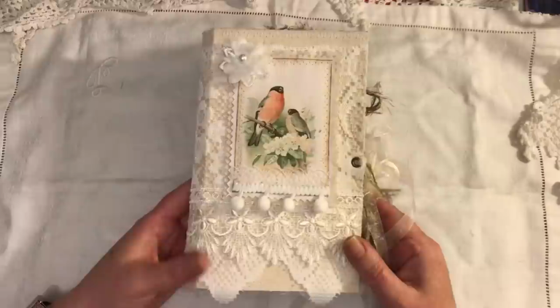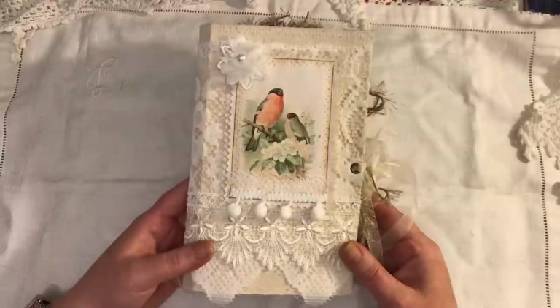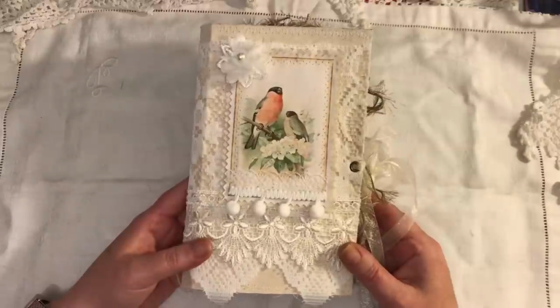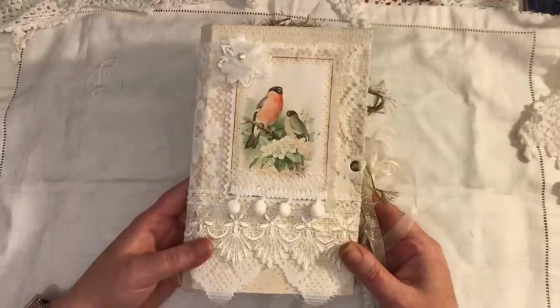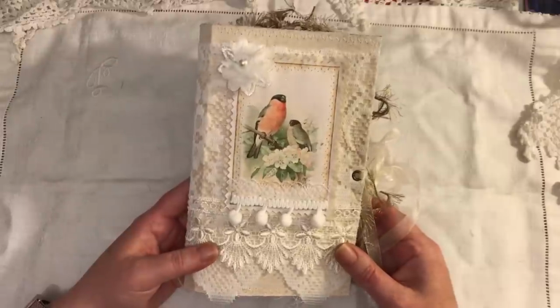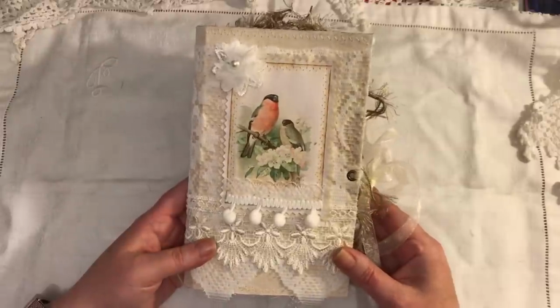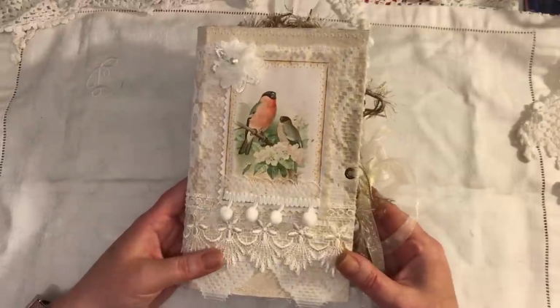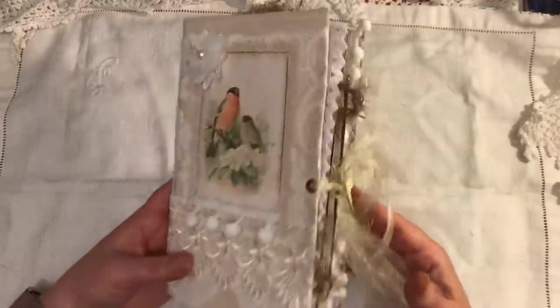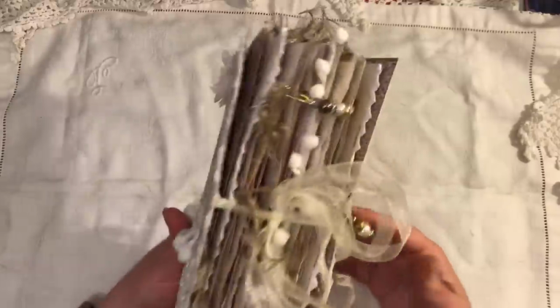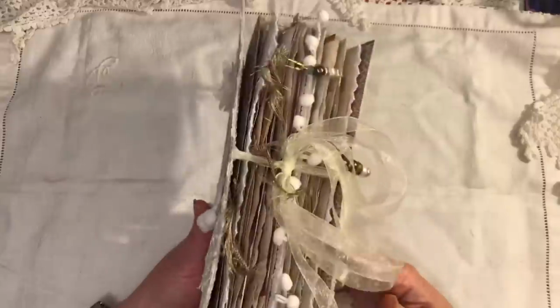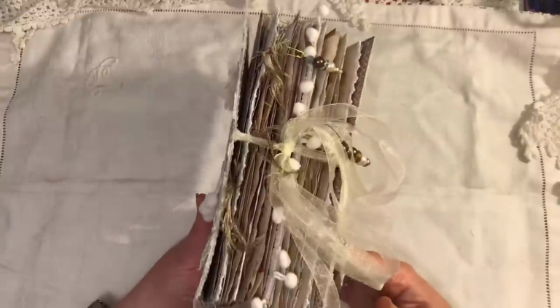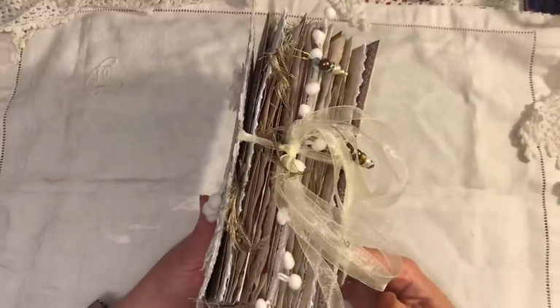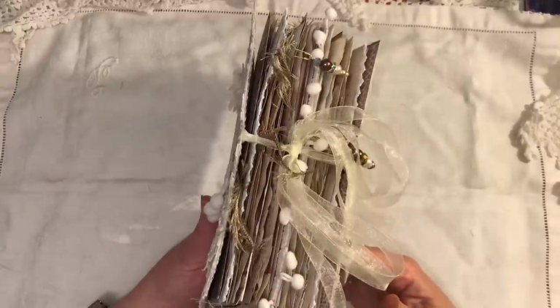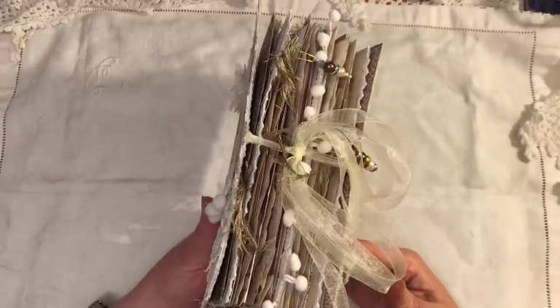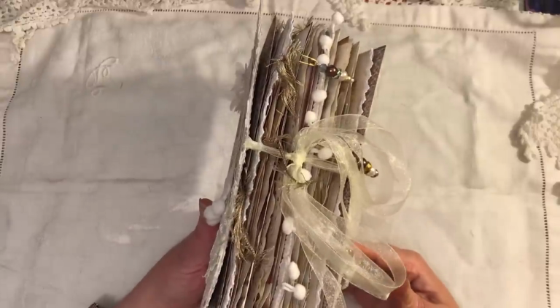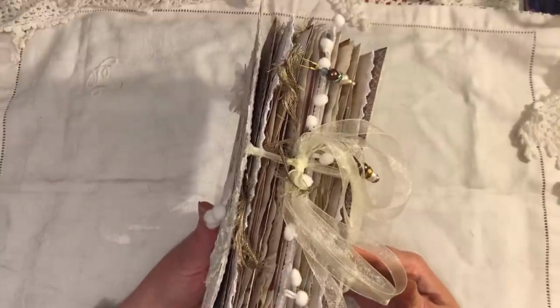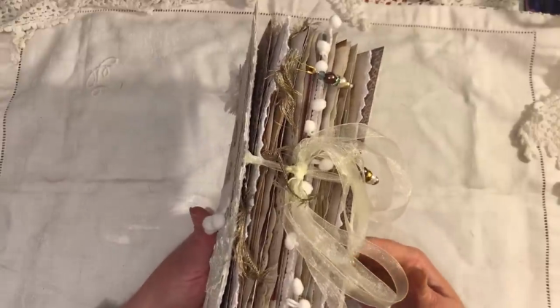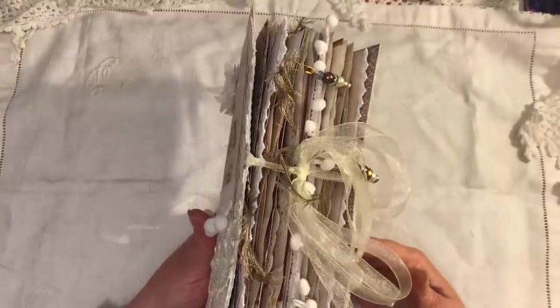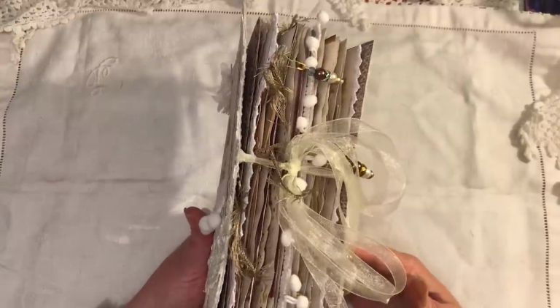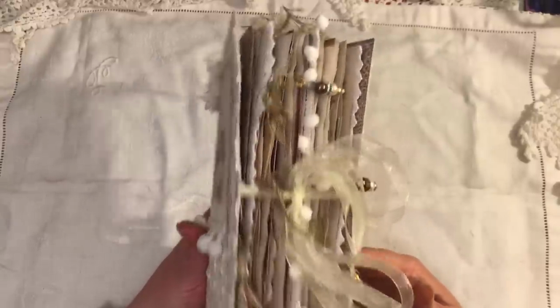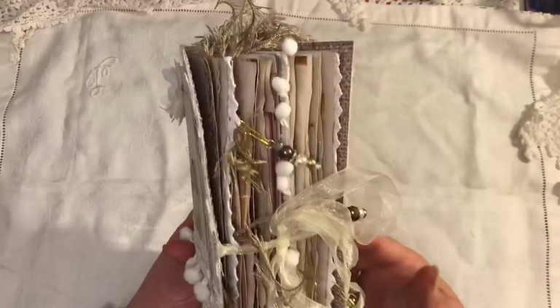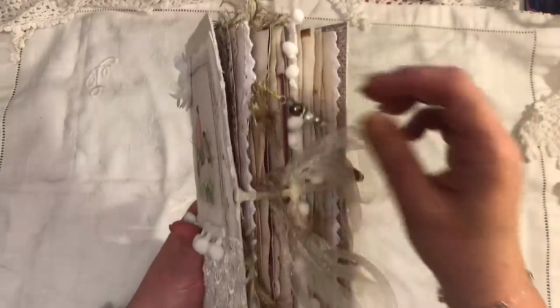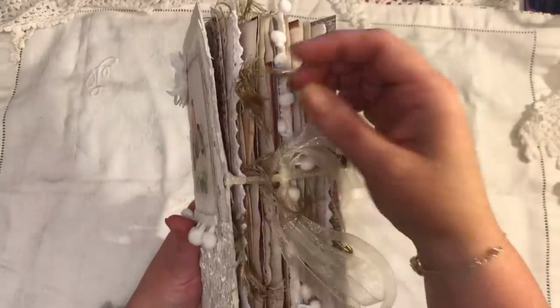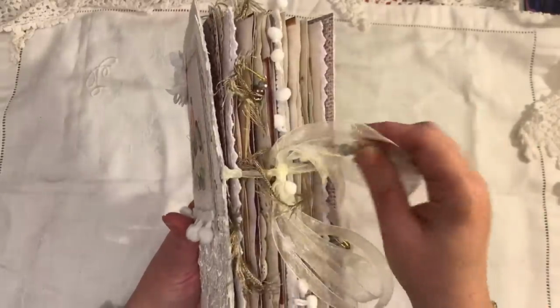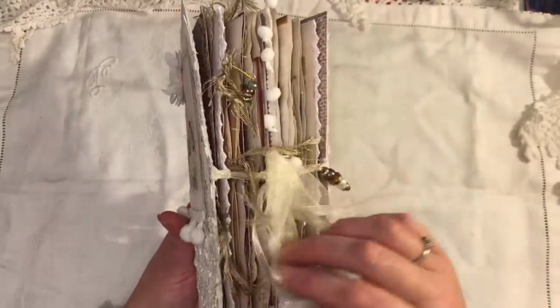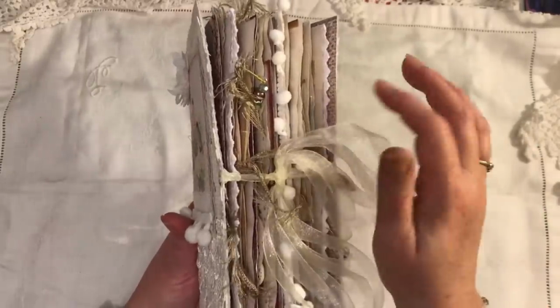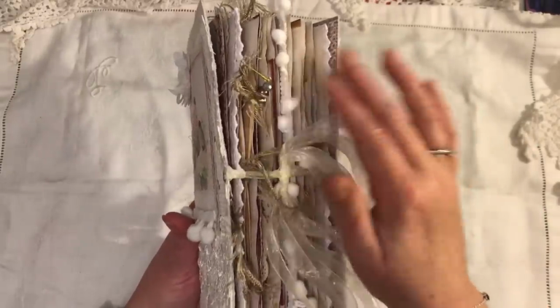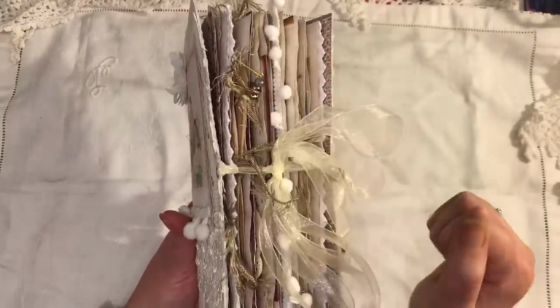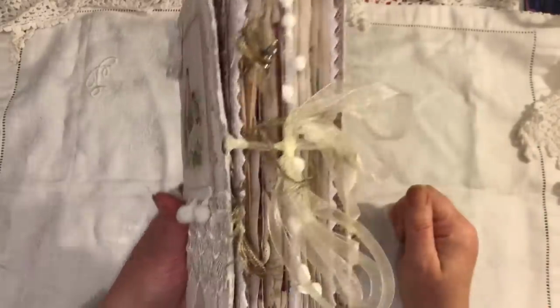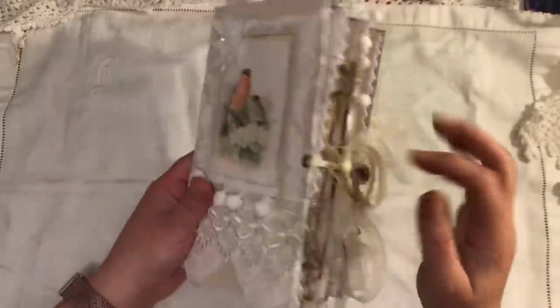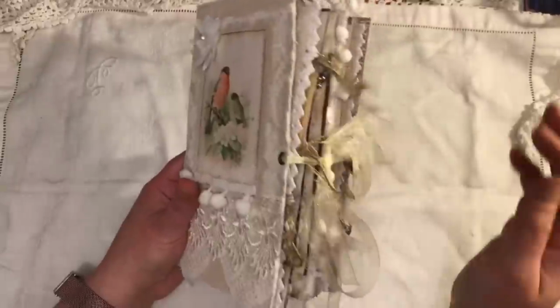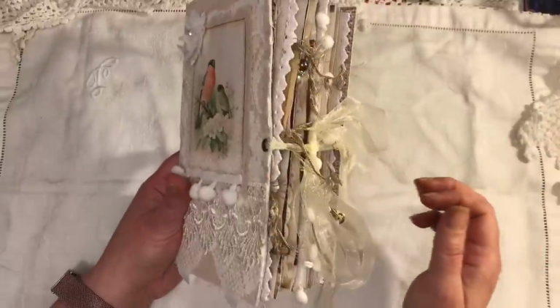It measures eight inches by five and a half. It has one signature and 88 pages front and back. We have some bead dangles, crocheted trim, pom-pom trim, and eyelash trim.